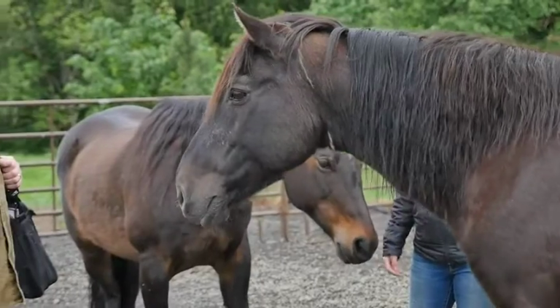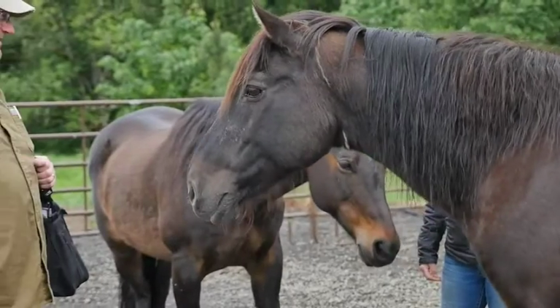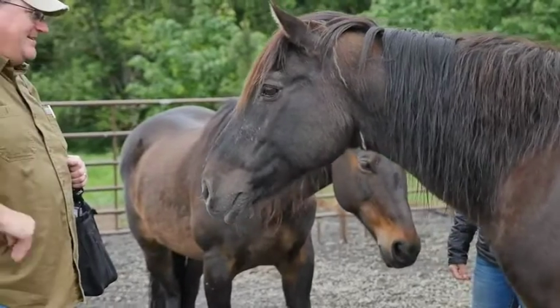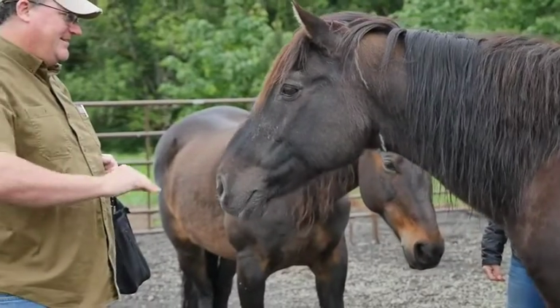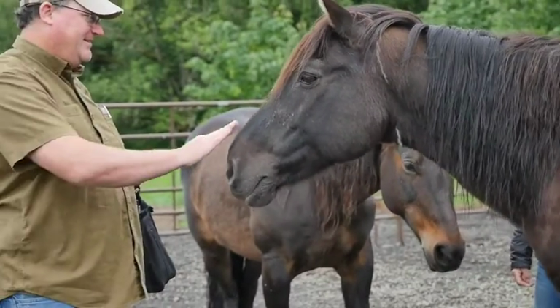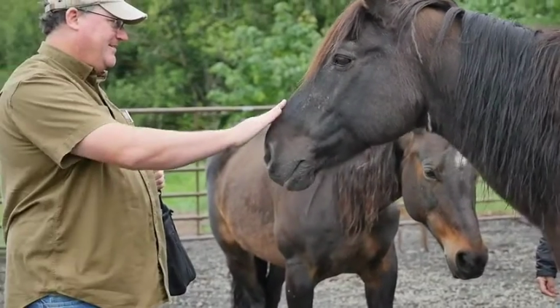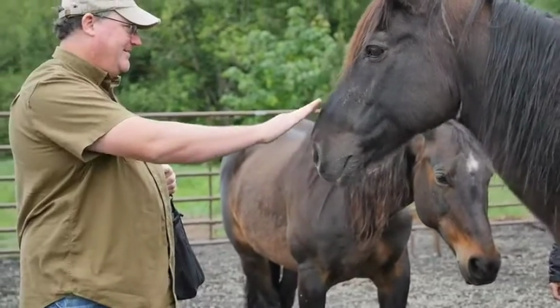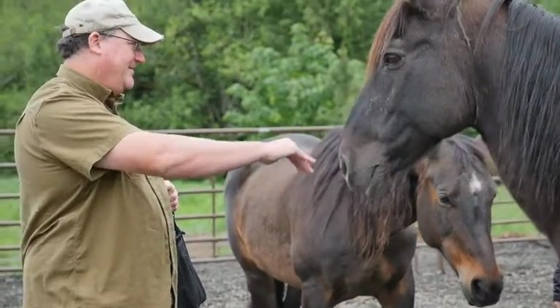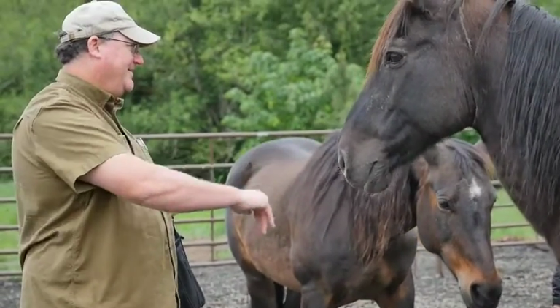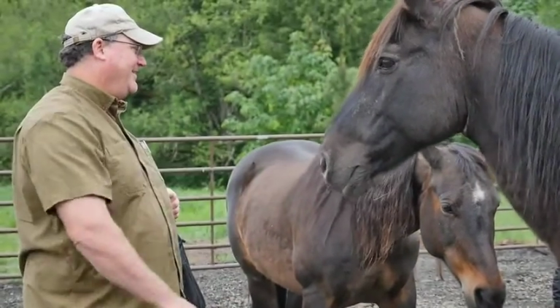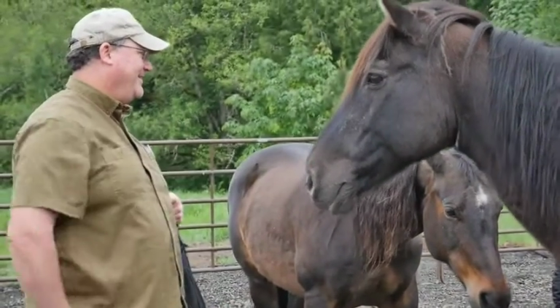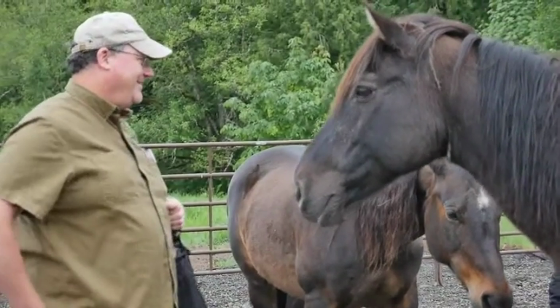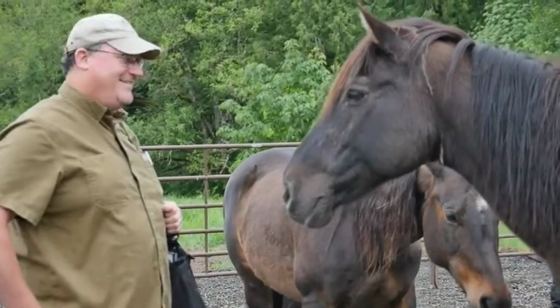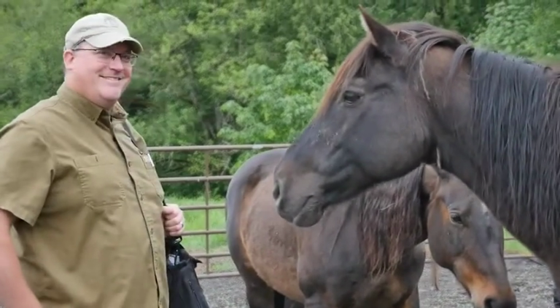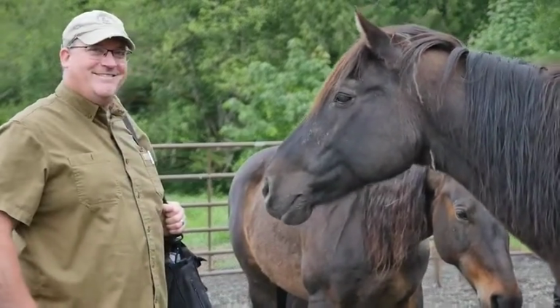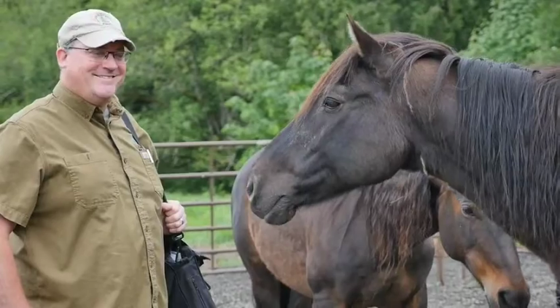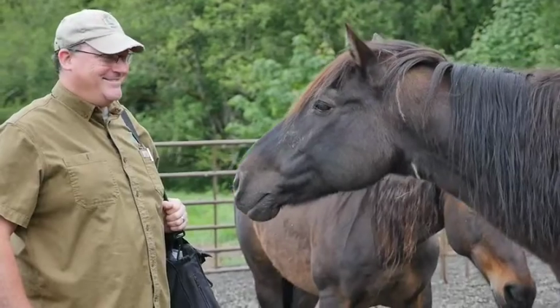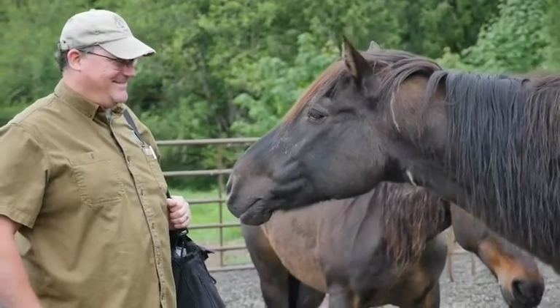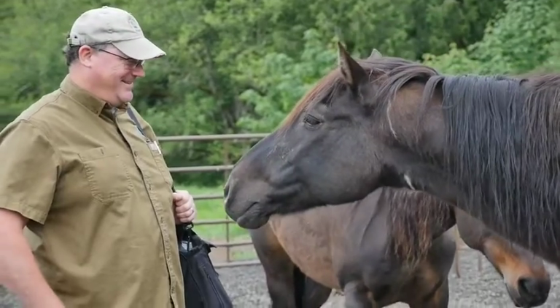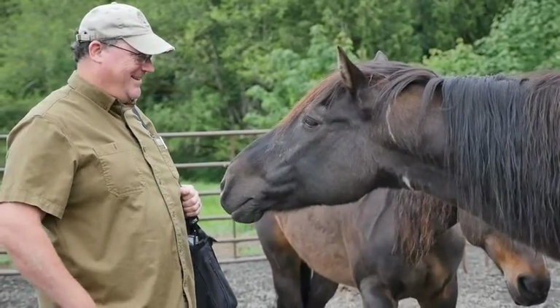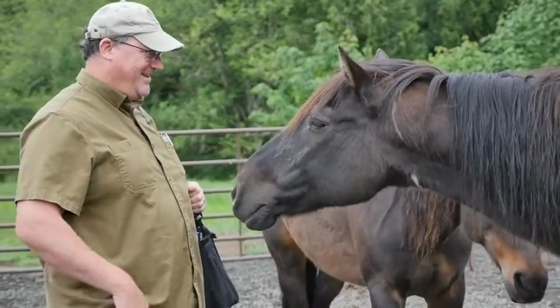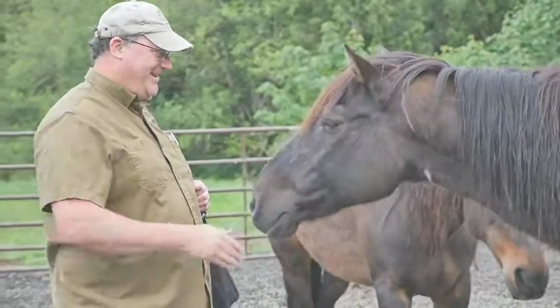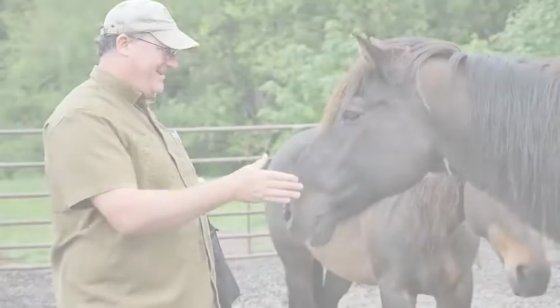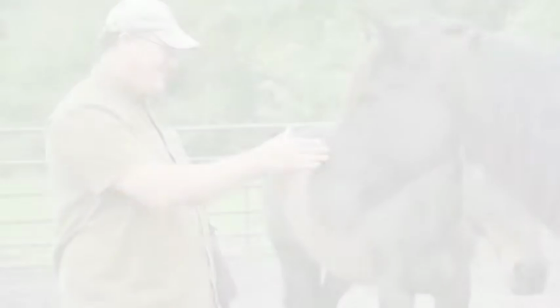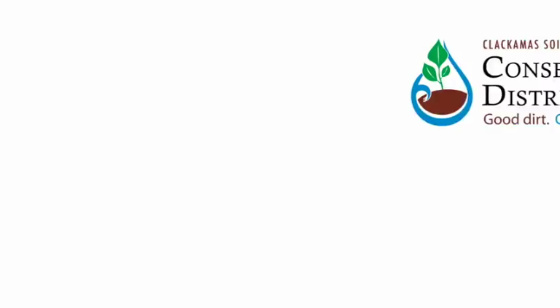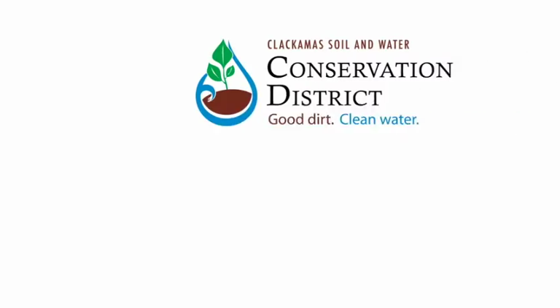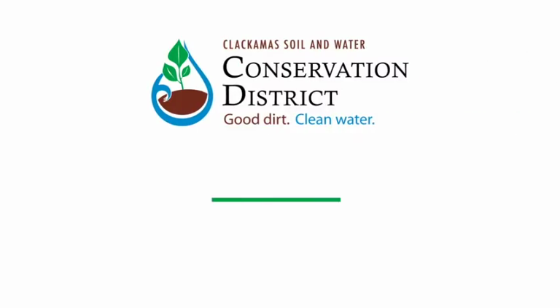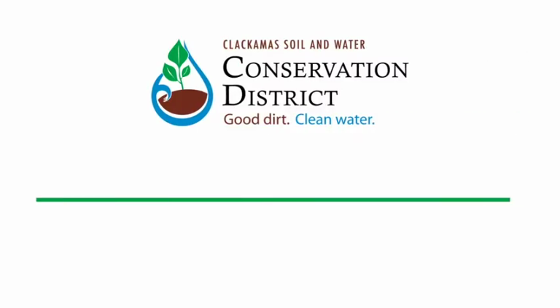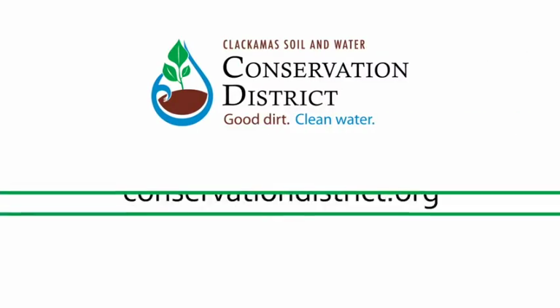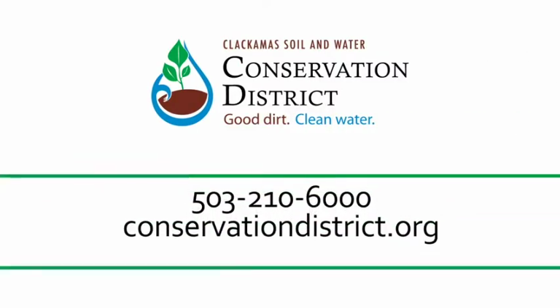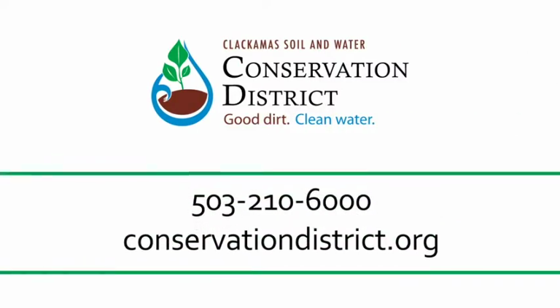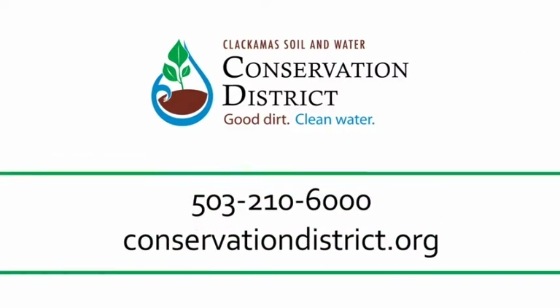So if you'd like to learn more about manure management or need technical assistance in dealing with your manure and livestock, please give us a call at Clackamas Soil and Water Conservation District.